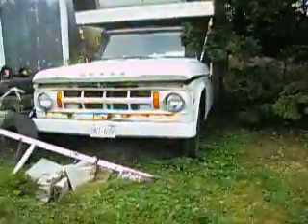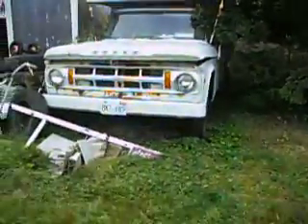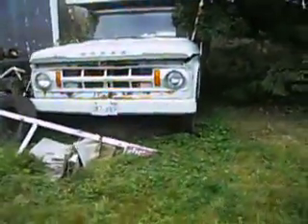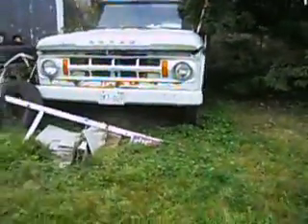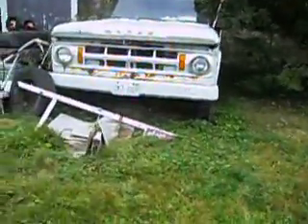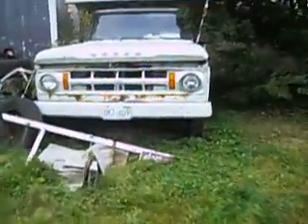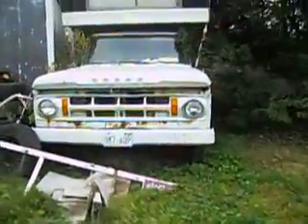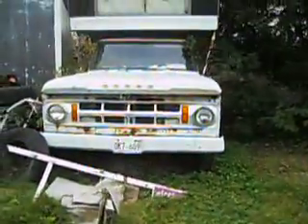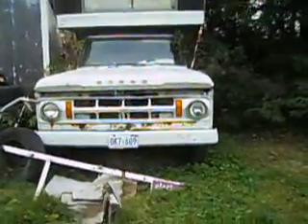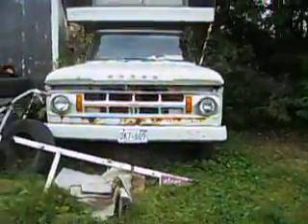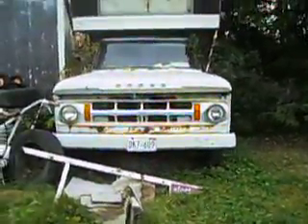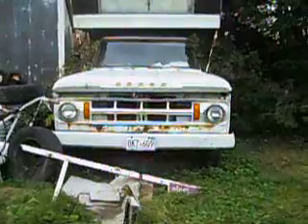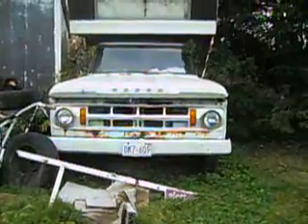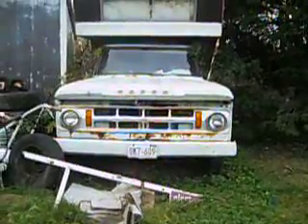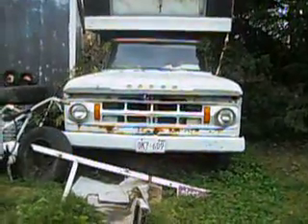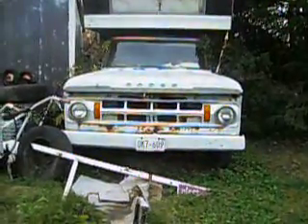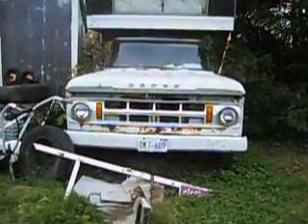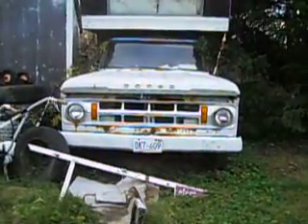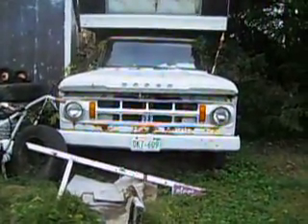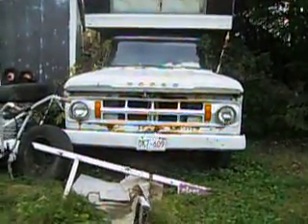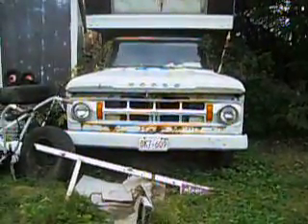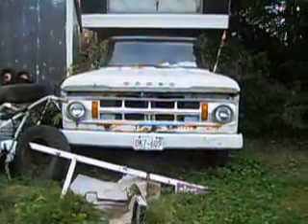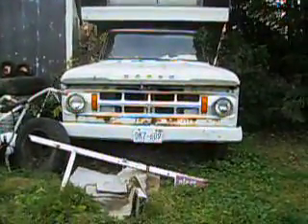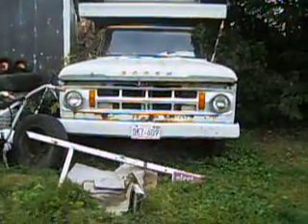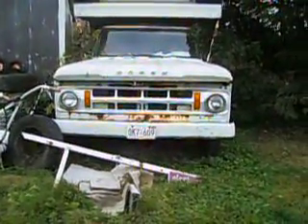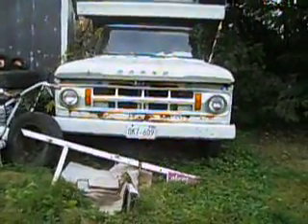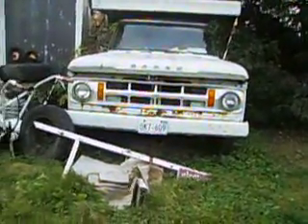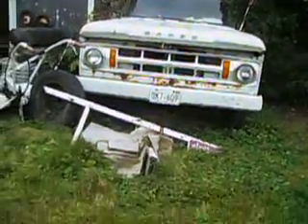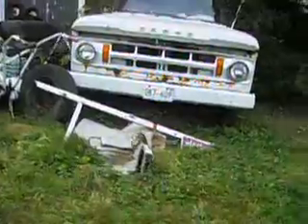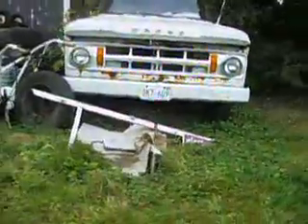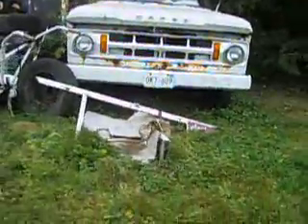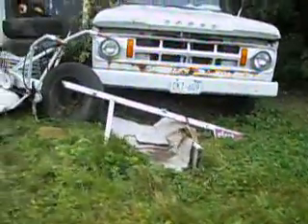So that's my 1968 Dodge Fargo. It's not pretty, but it's a good, tough, strong truck.